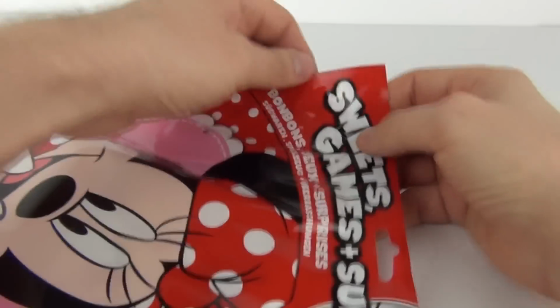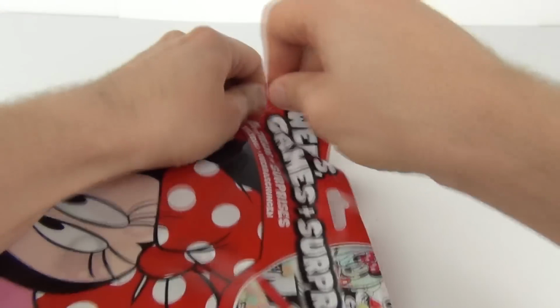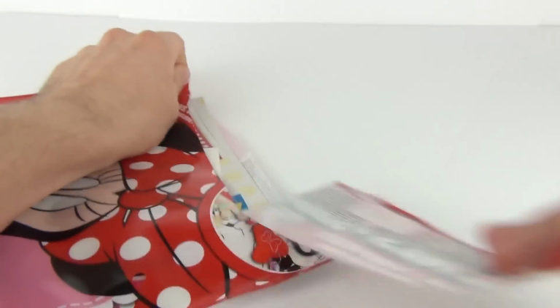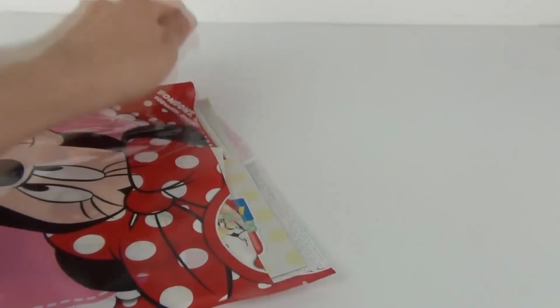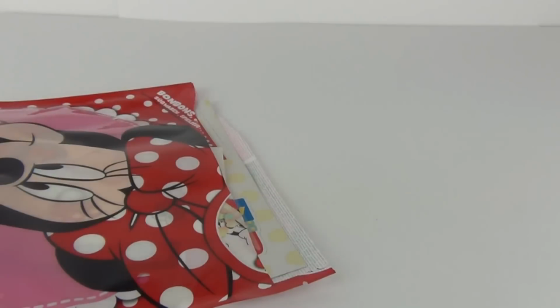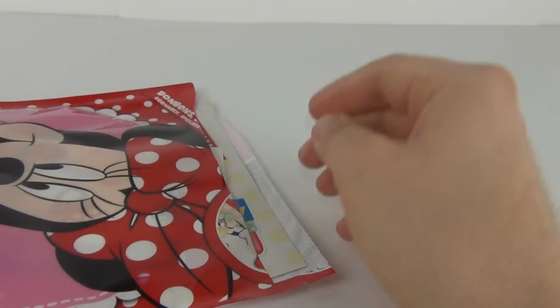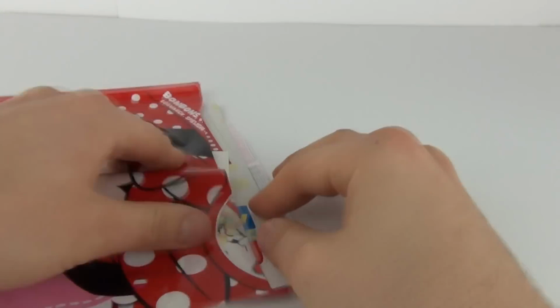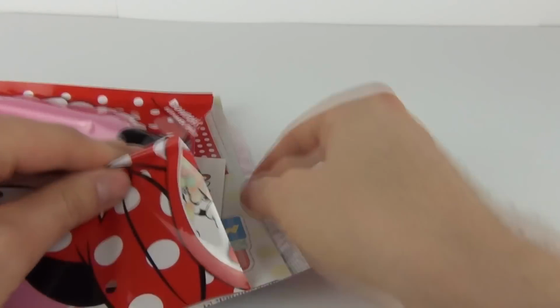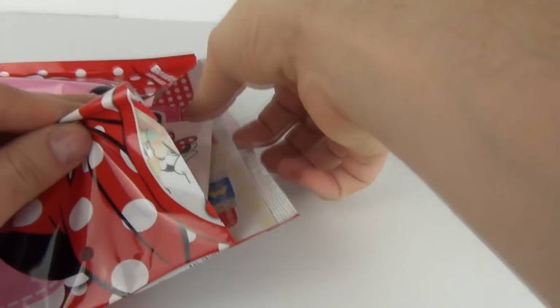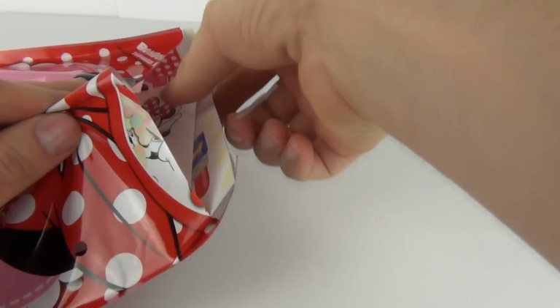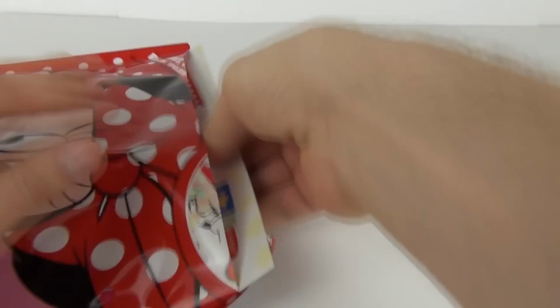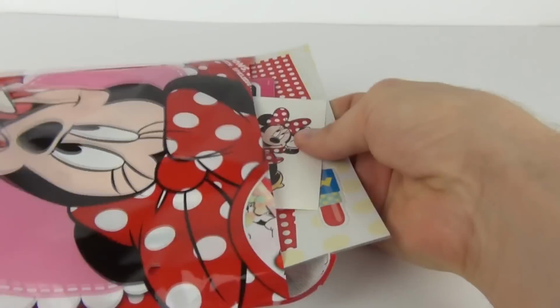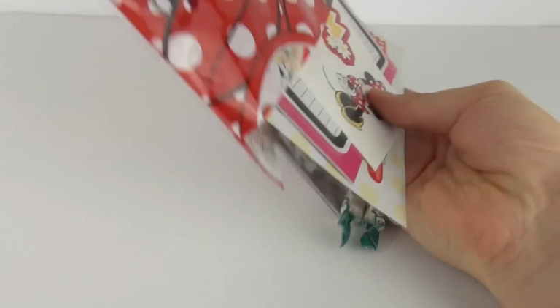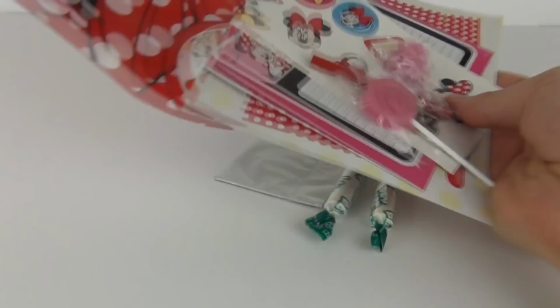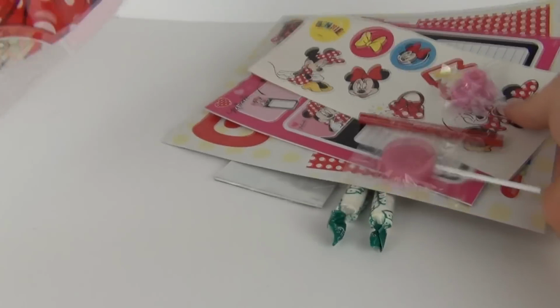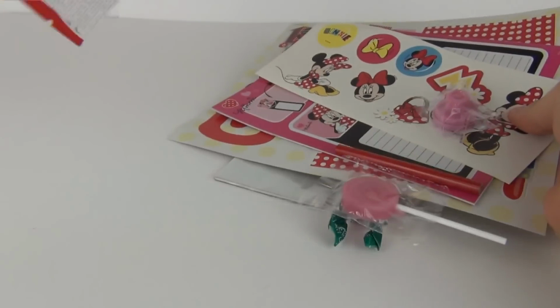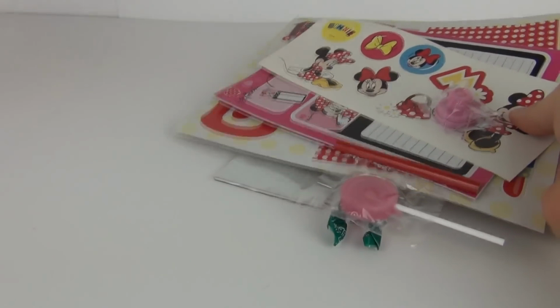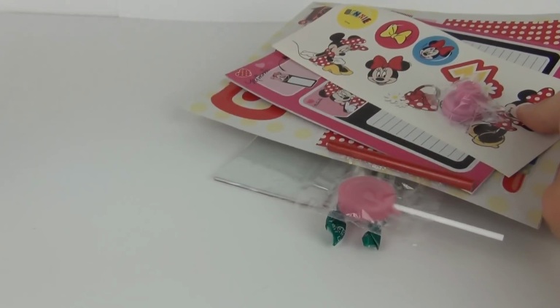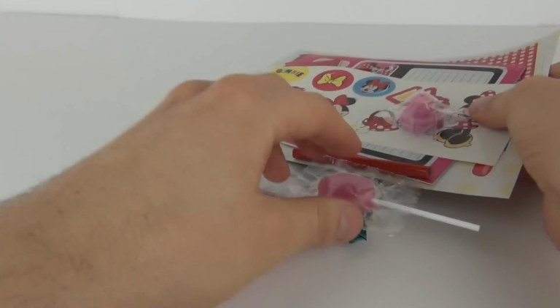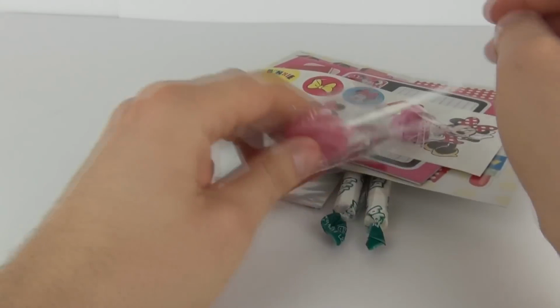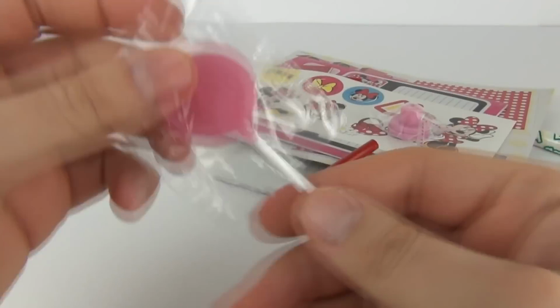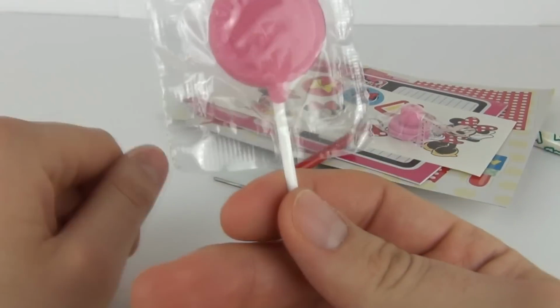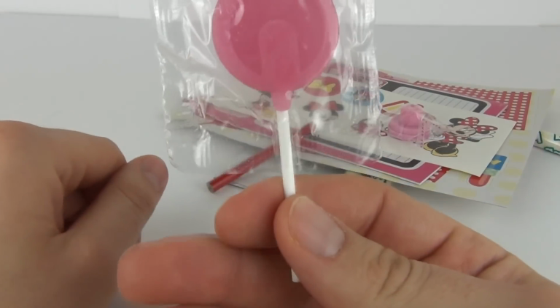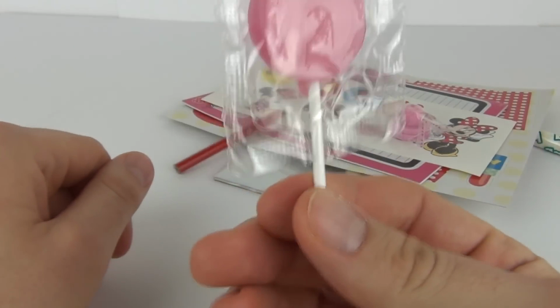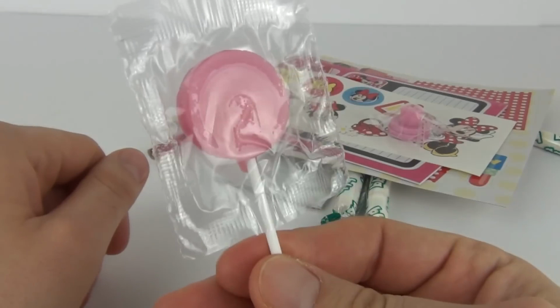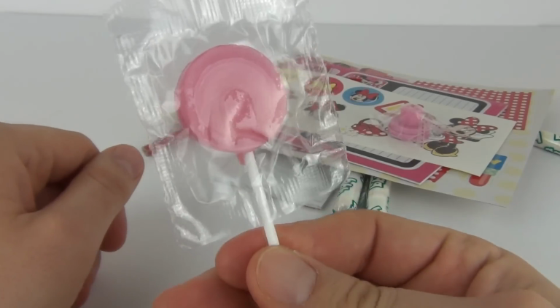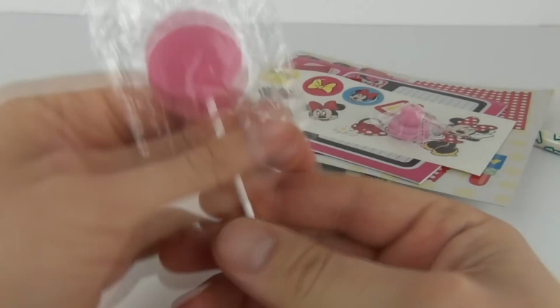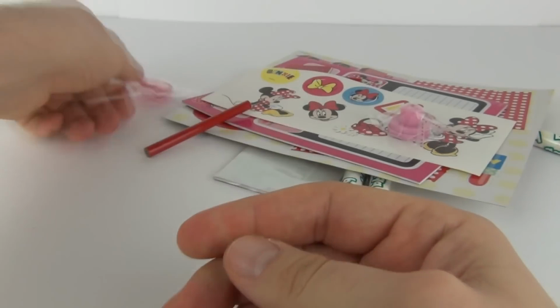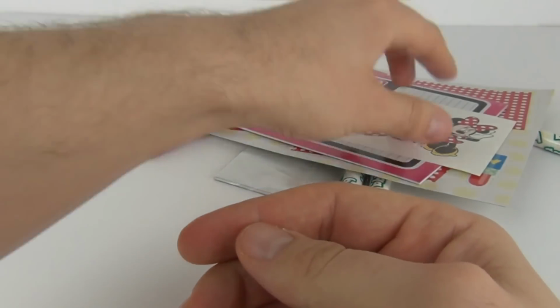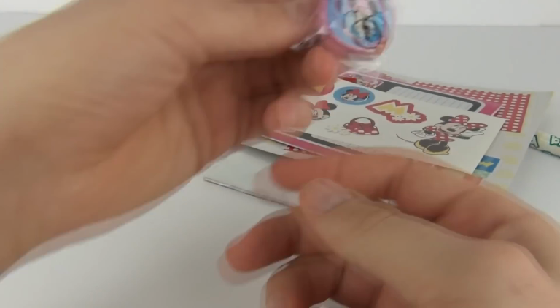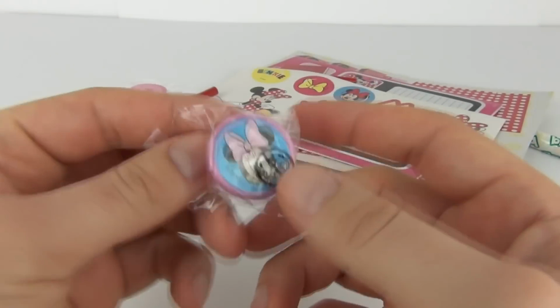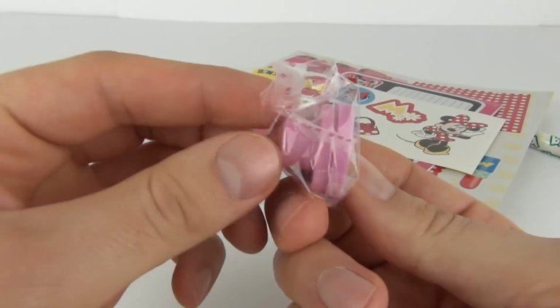So let's open this up and see what we get included in this bag. We get all this cool stuff — we get a pink lollipop. Very, very important there. We also get this...